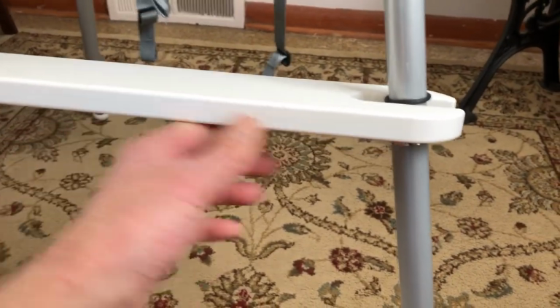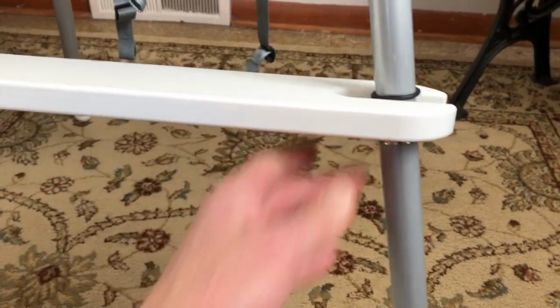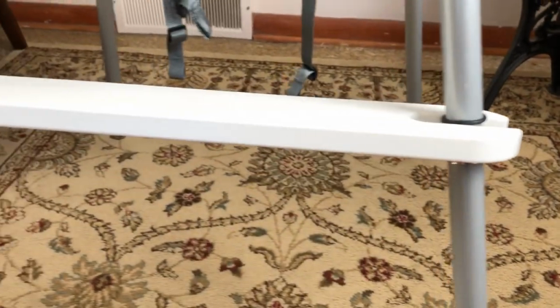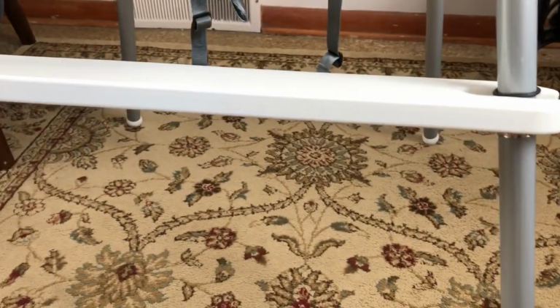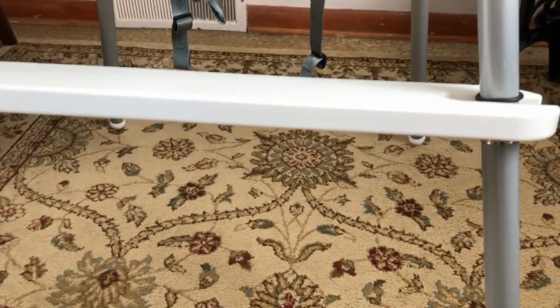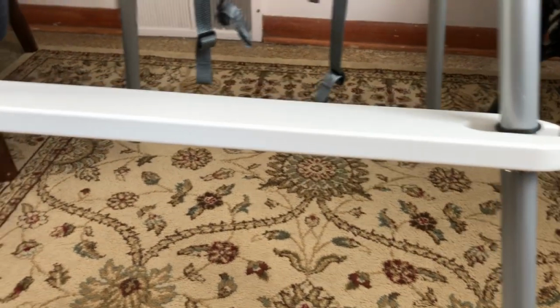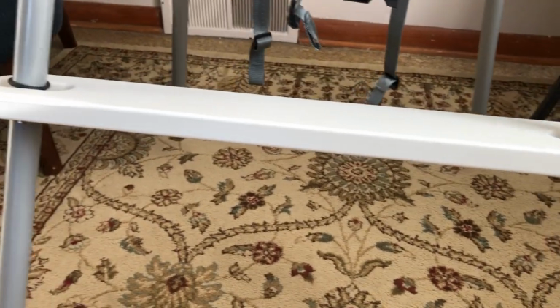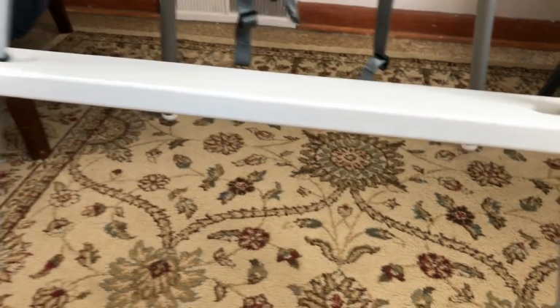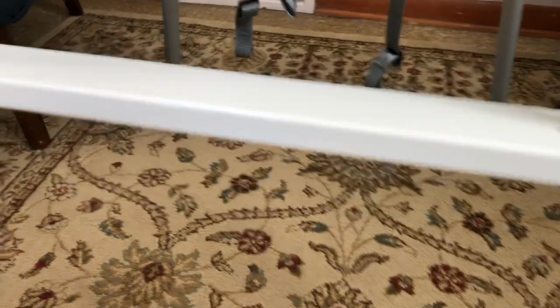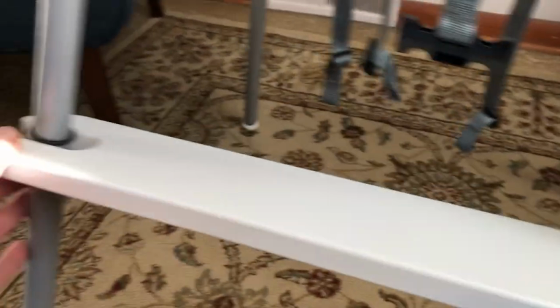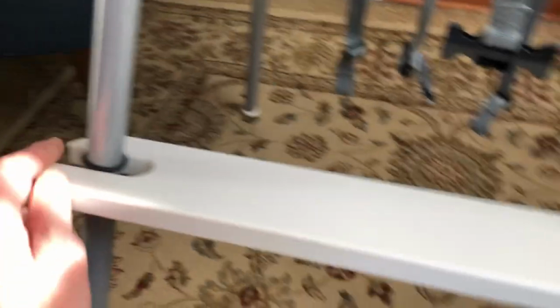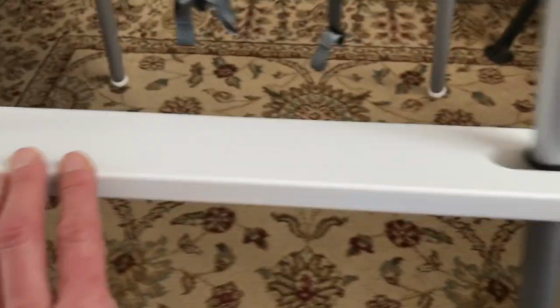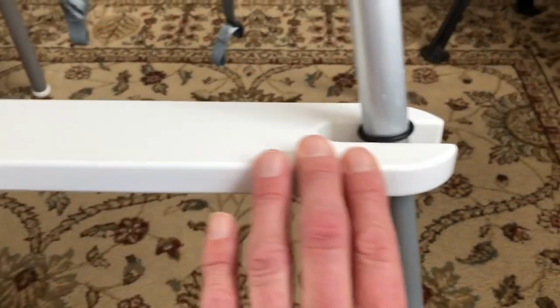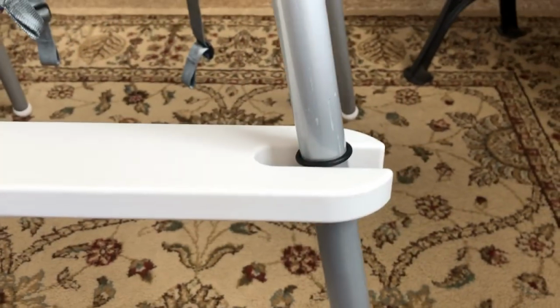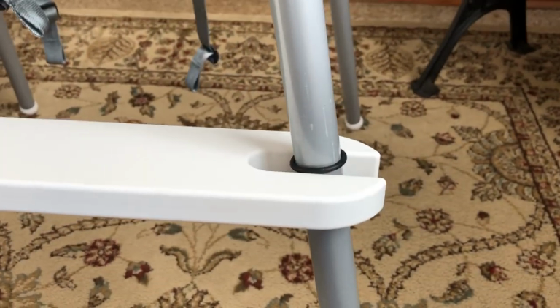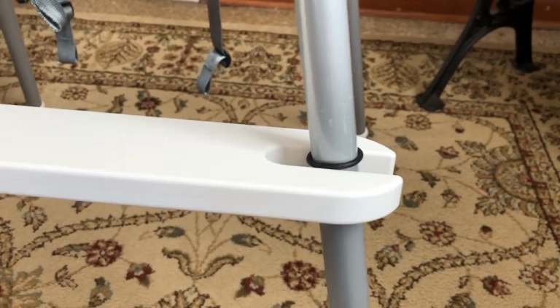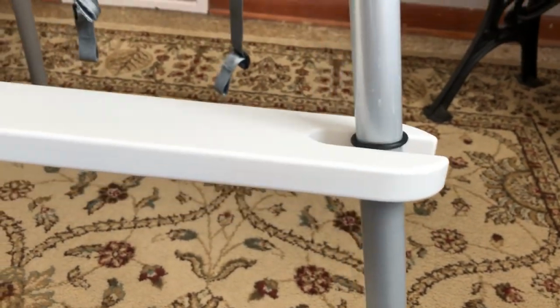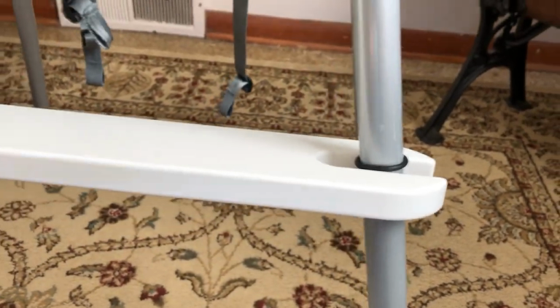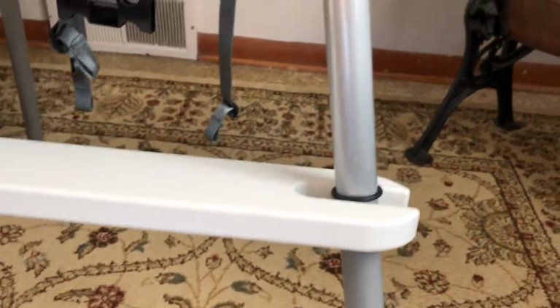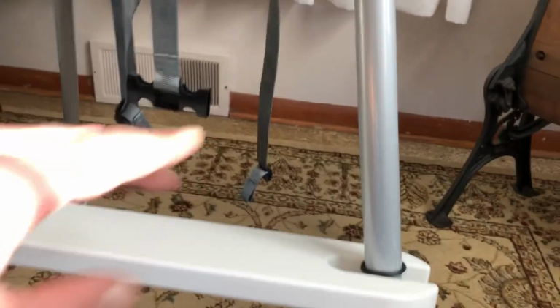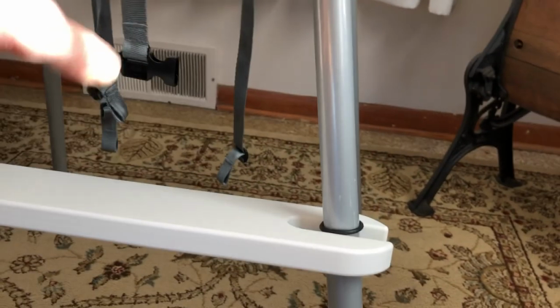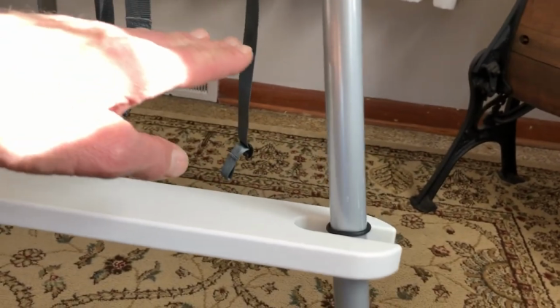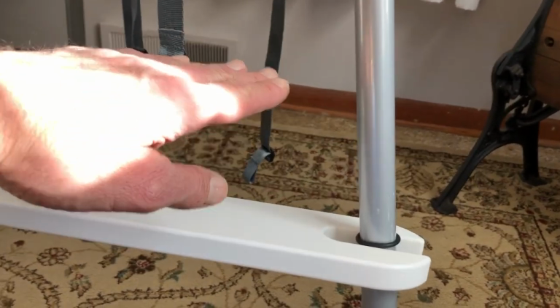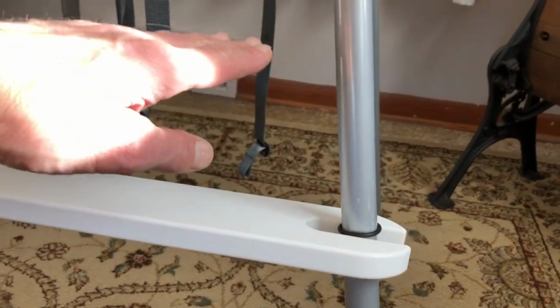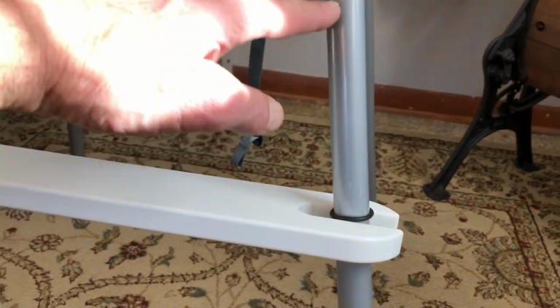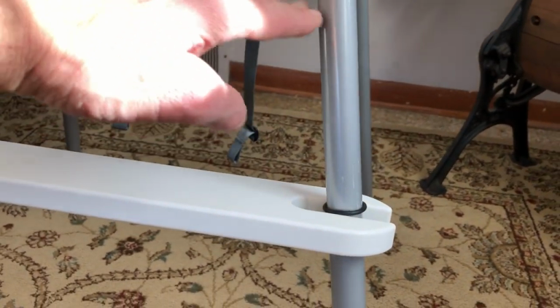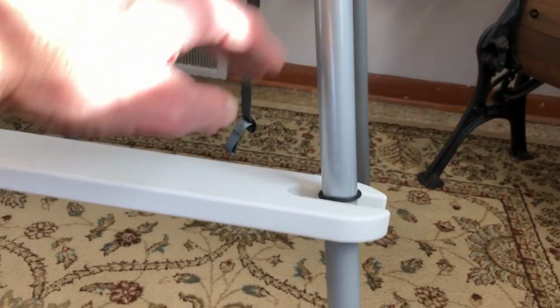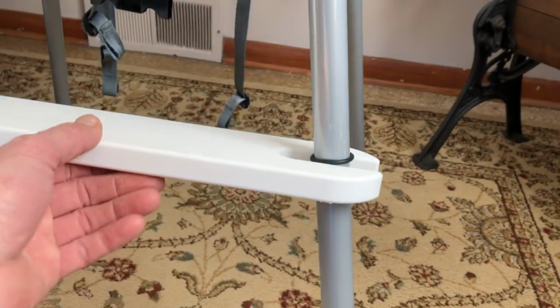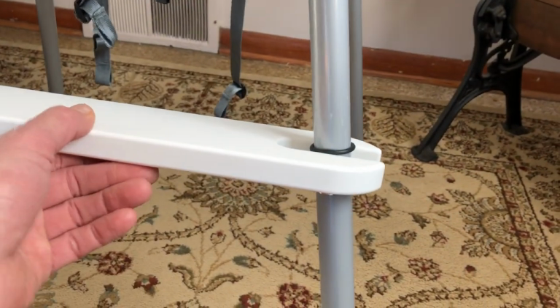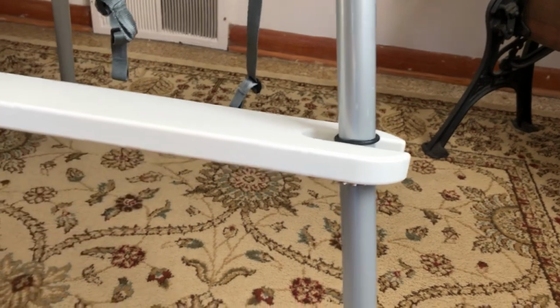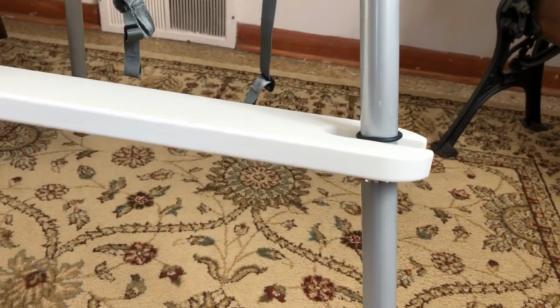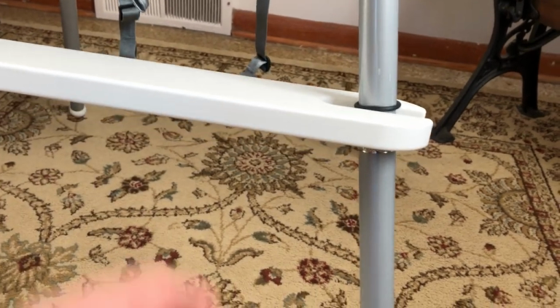This footrest is adjustable. All the edges are rounded on it. So even from the smallest baby, if the legs come down to here, you could adjust this up or down.